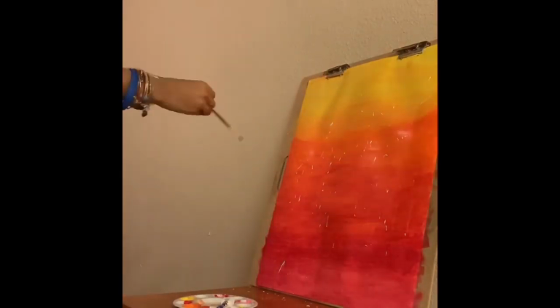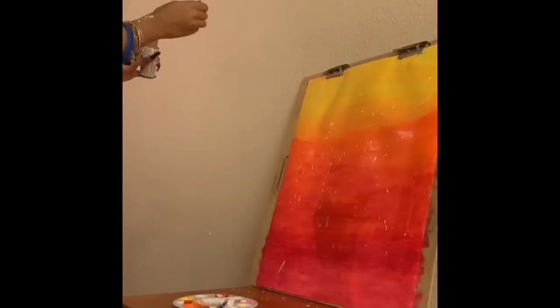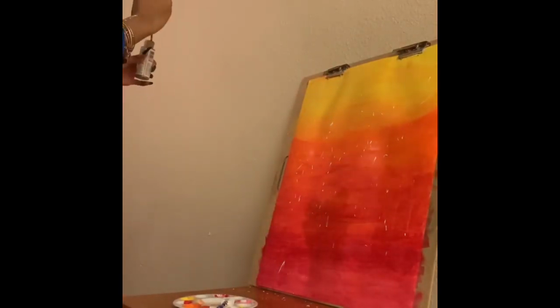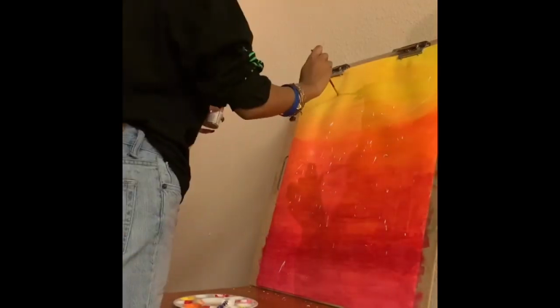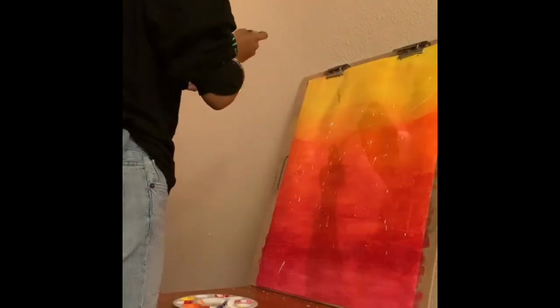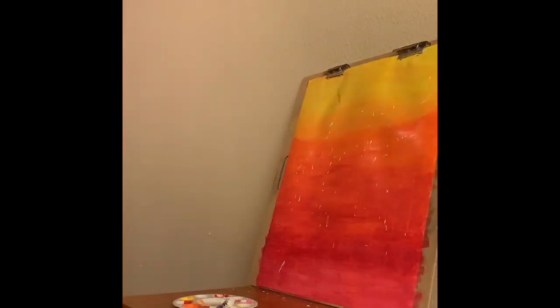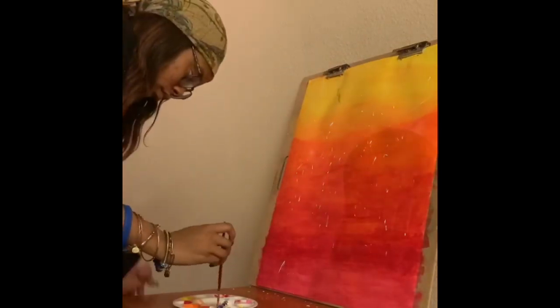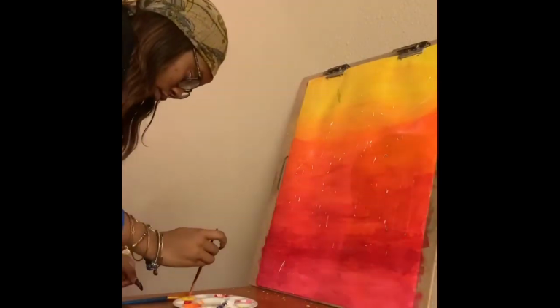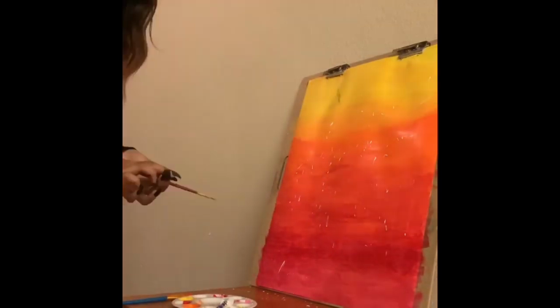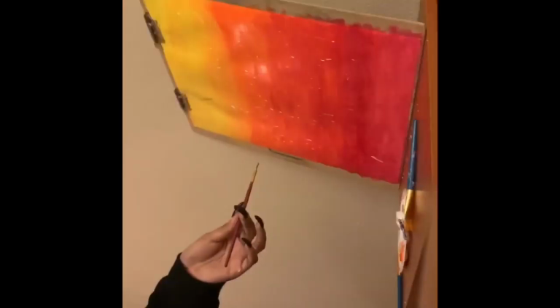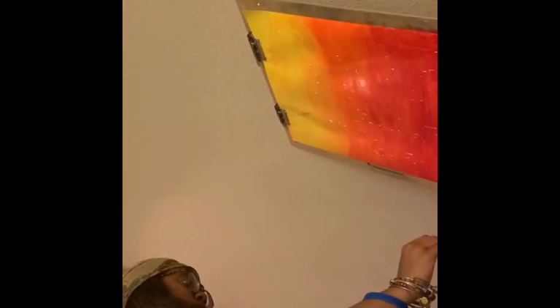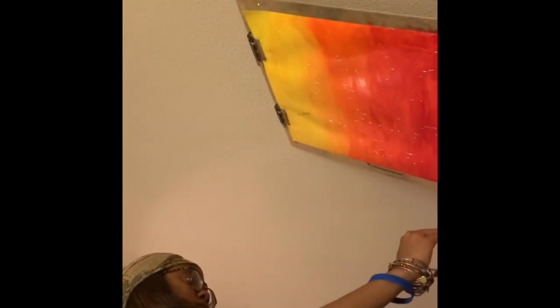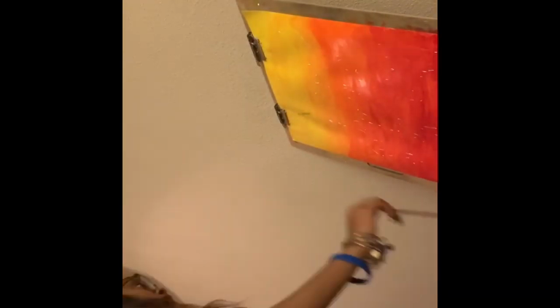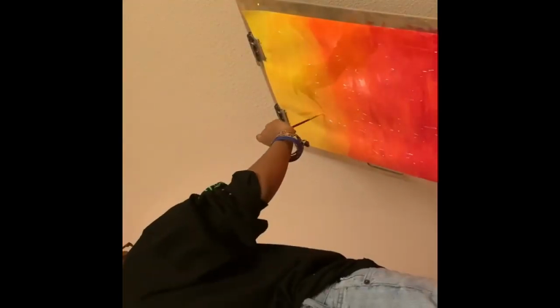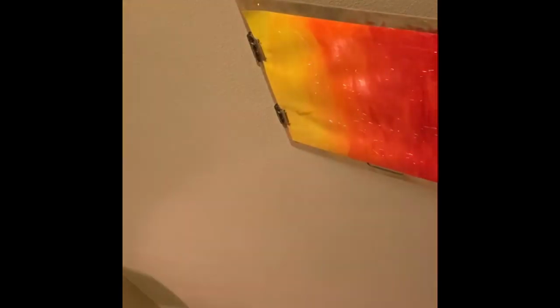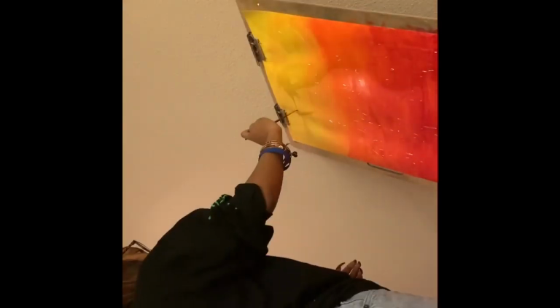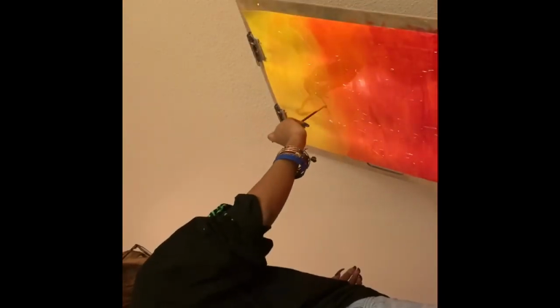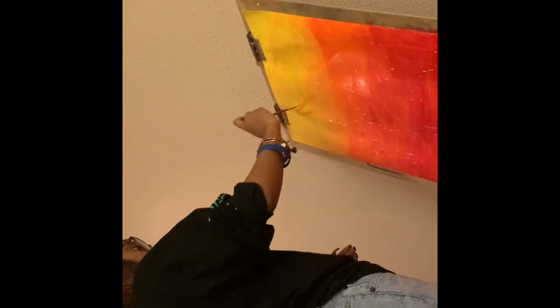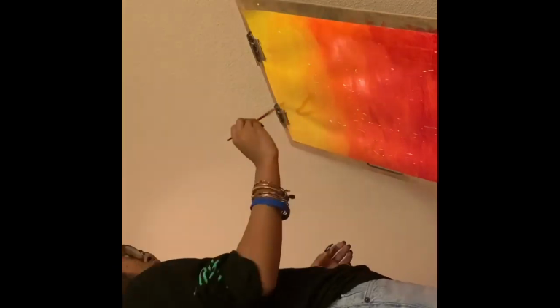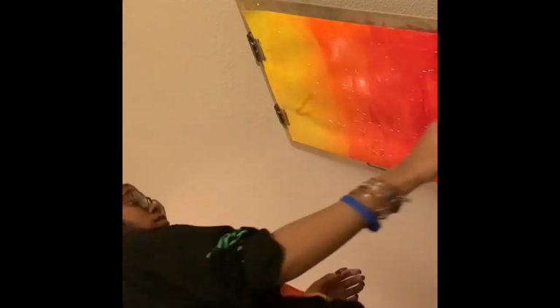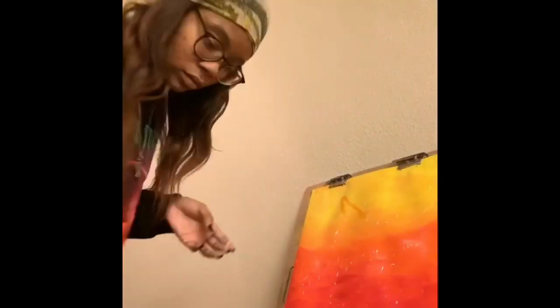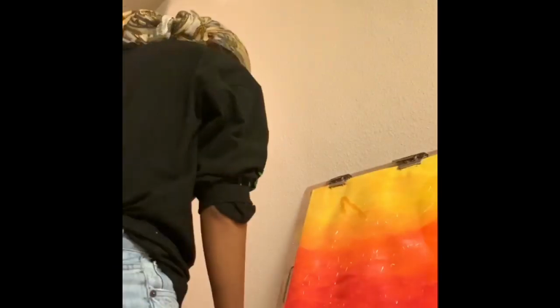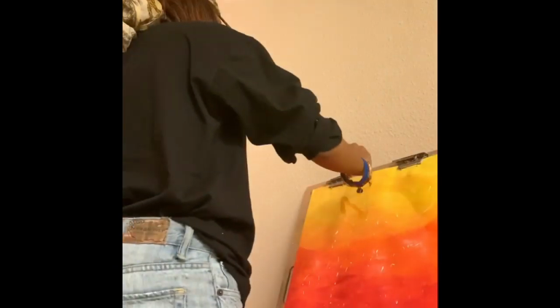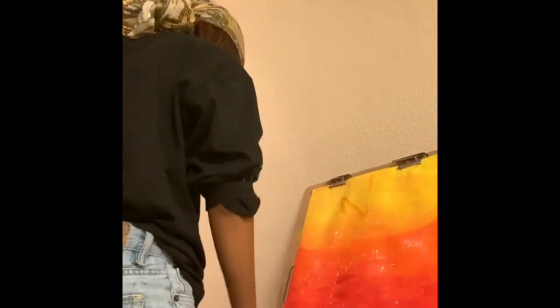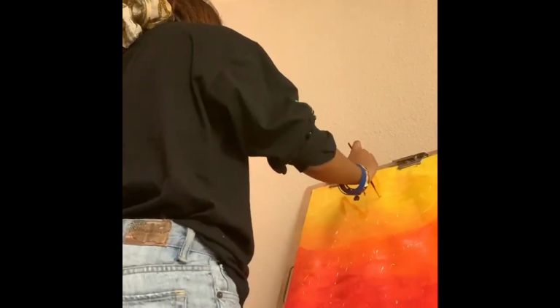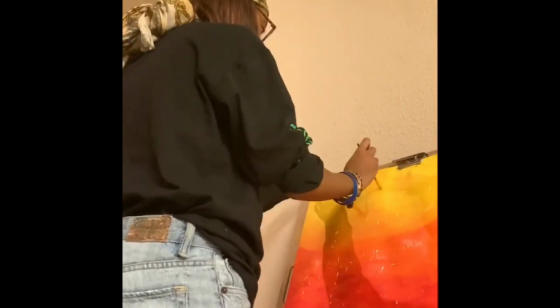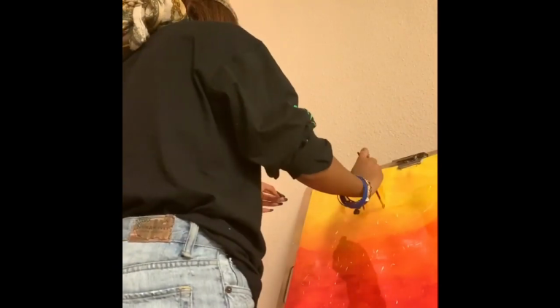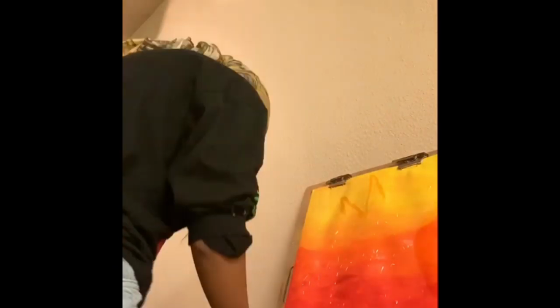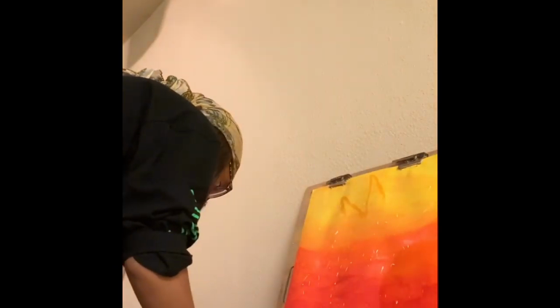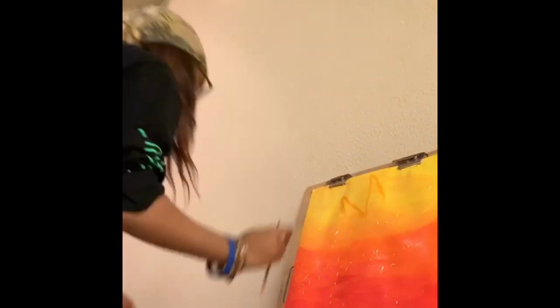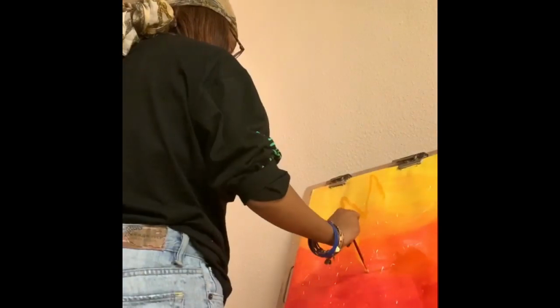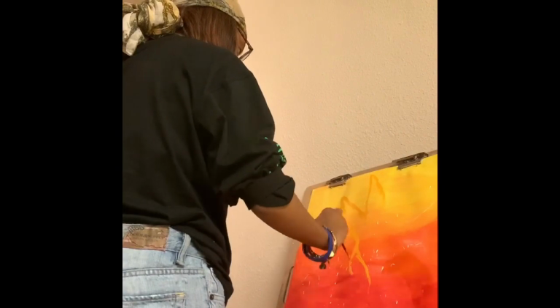I took kind of a neon yellow and tried to blend the gold, and it didn't really work out very well. So I just went back, took my mustard color, and made the rays for the sun.